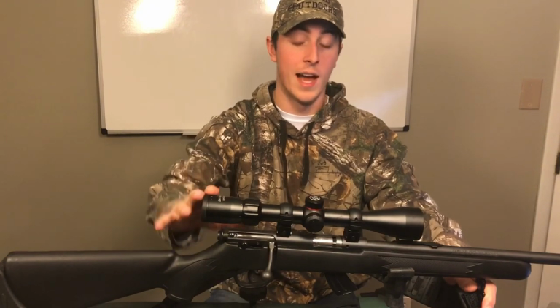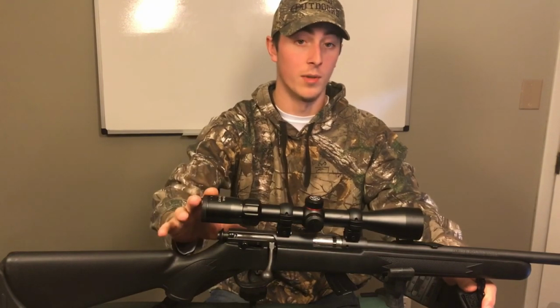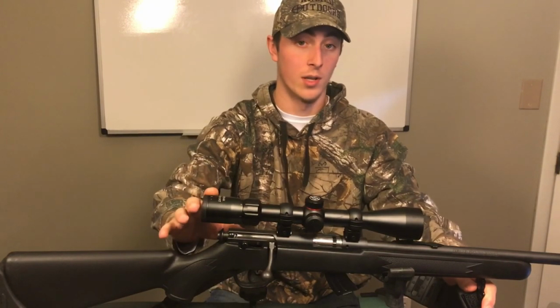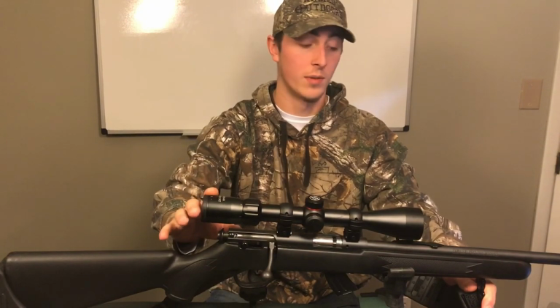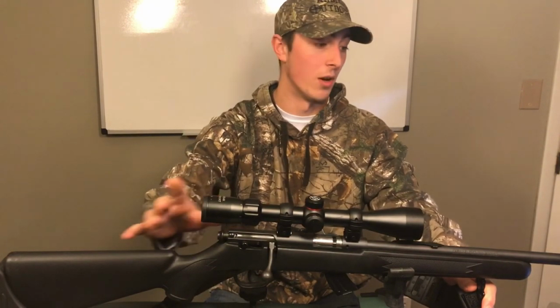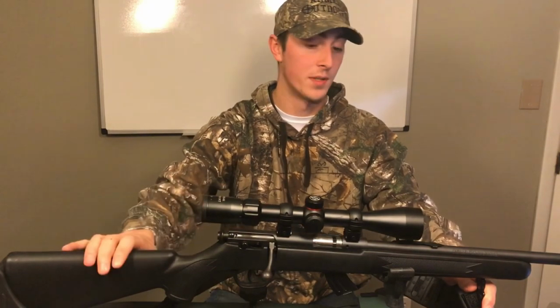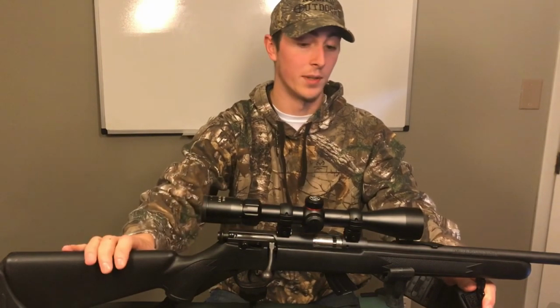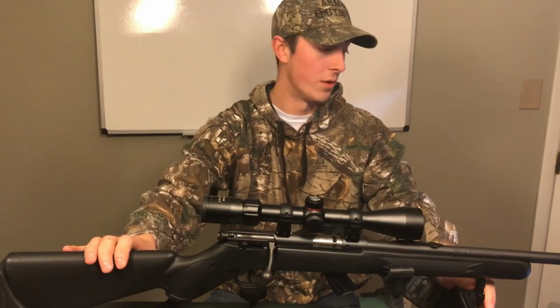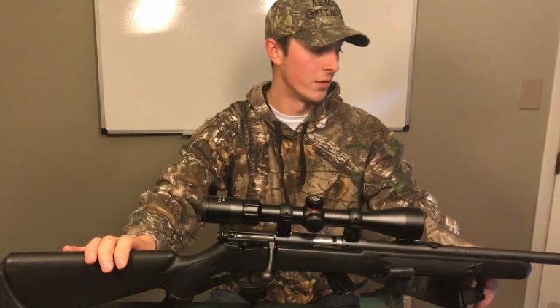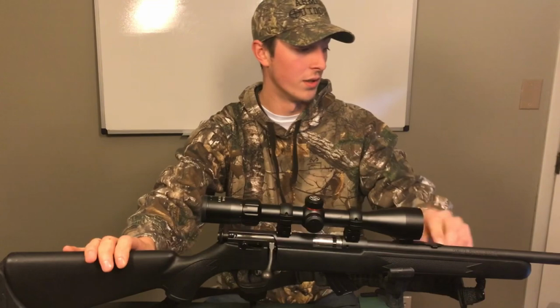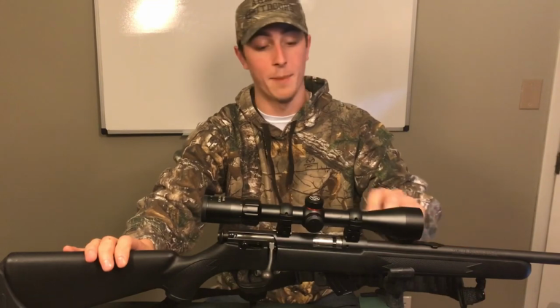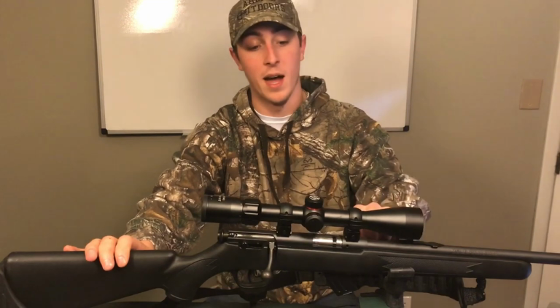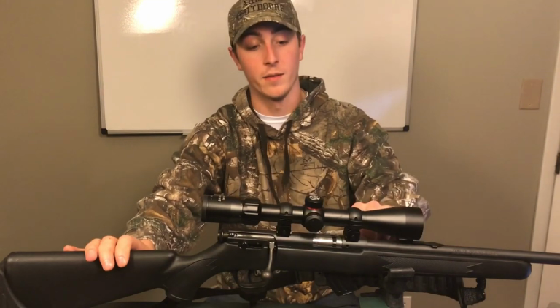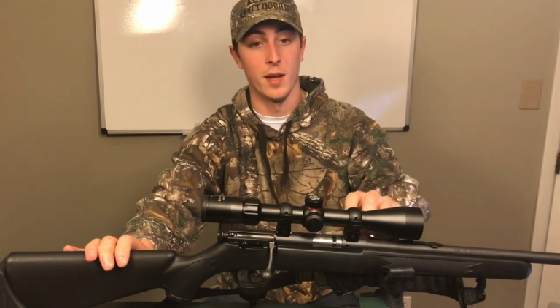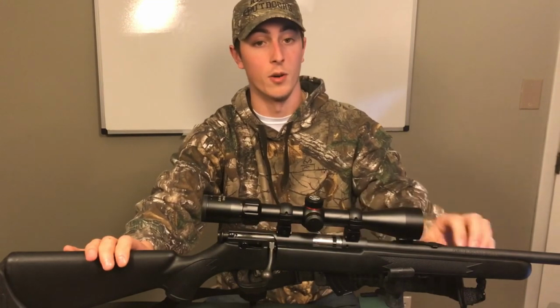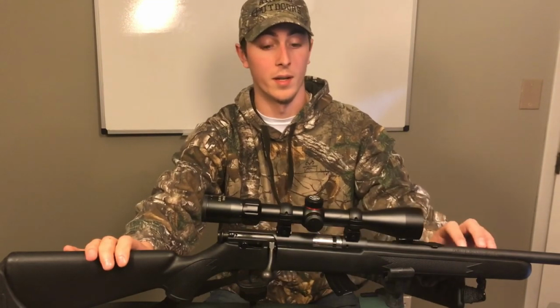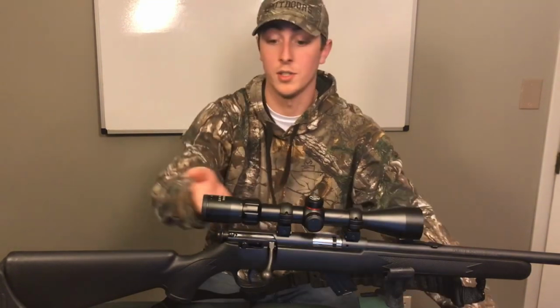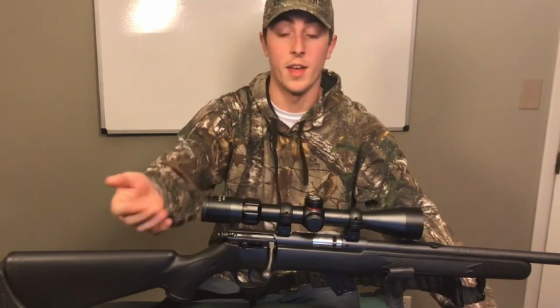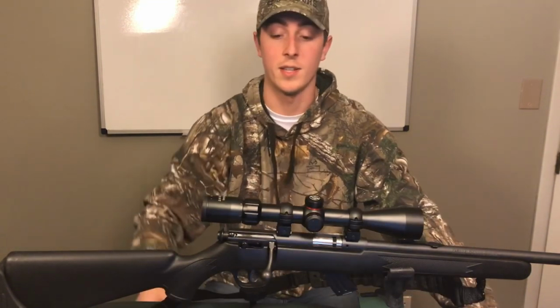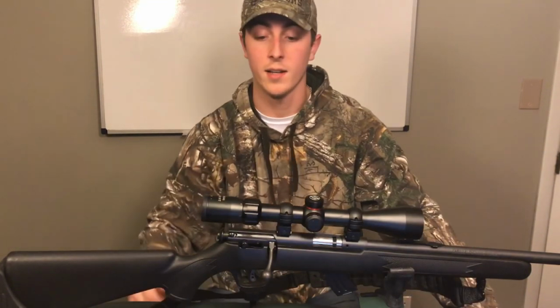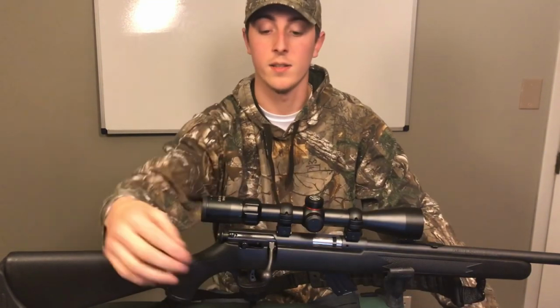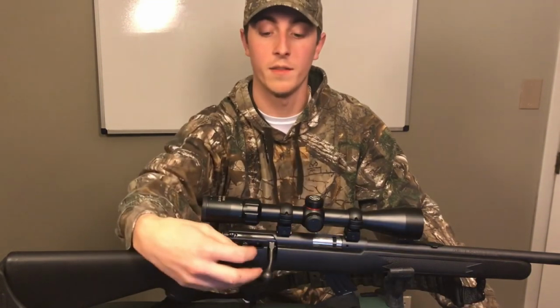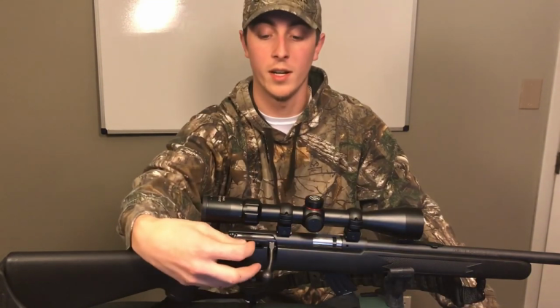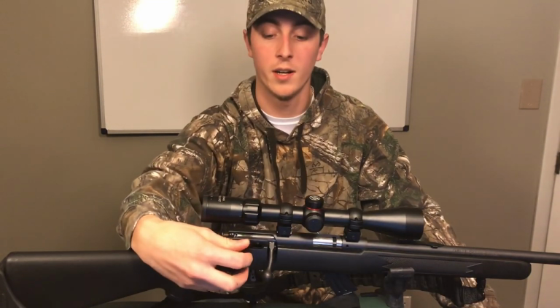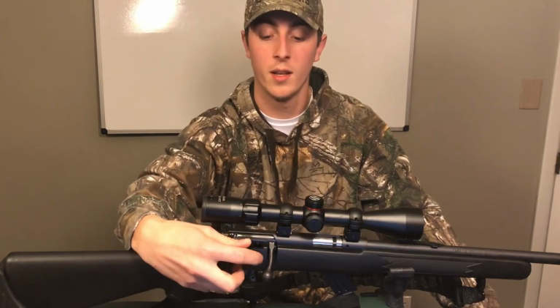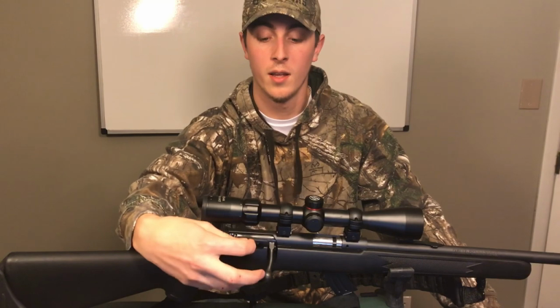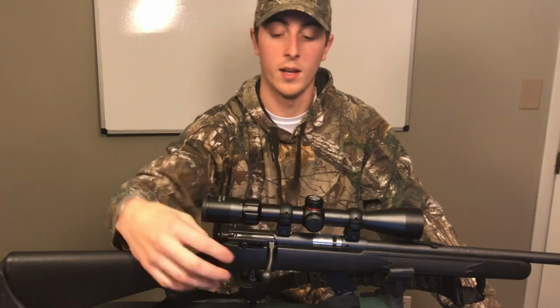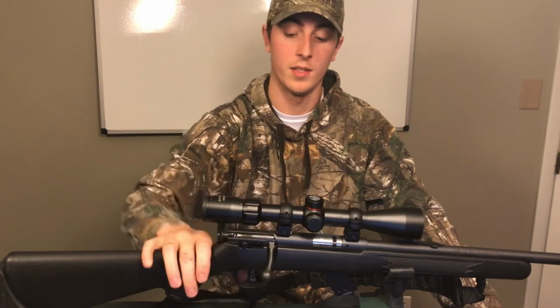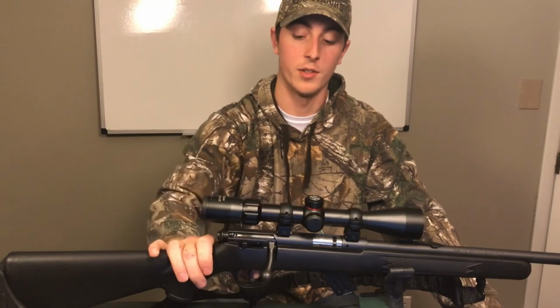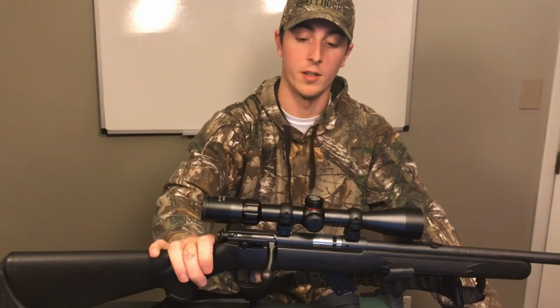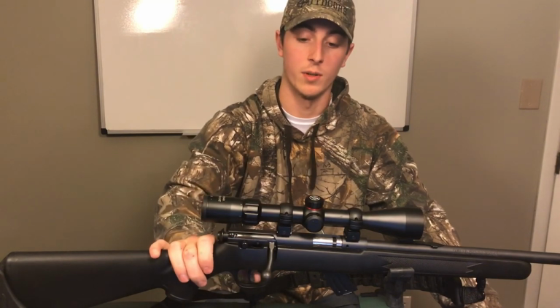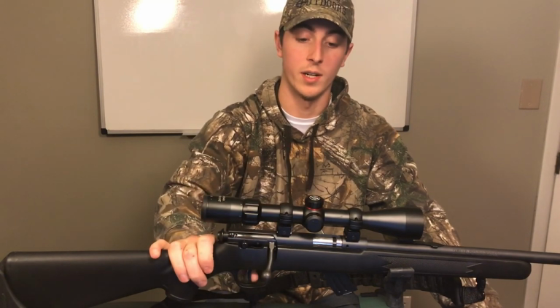It did not come with a scope — it came with open sights, but they do have a drilled and tapped spot for you to mount a scope on there. It has a synthetic stock, a safety right here, and it has a safety trigger as well.